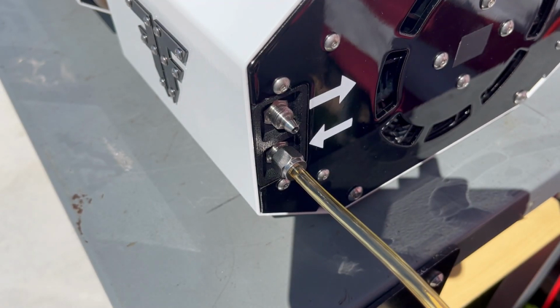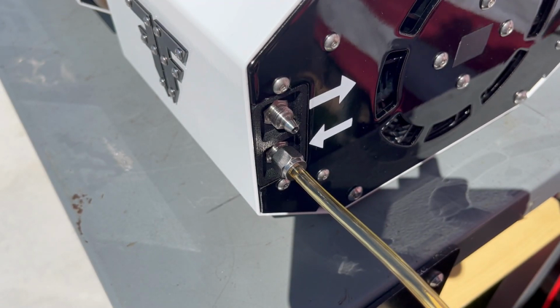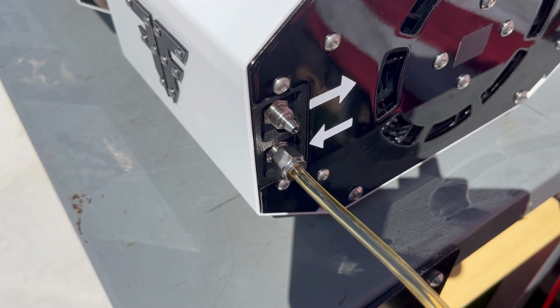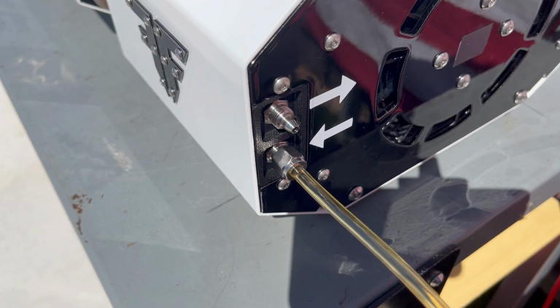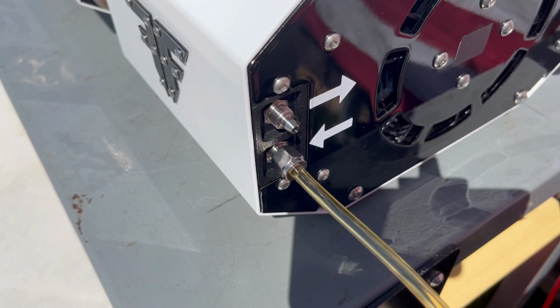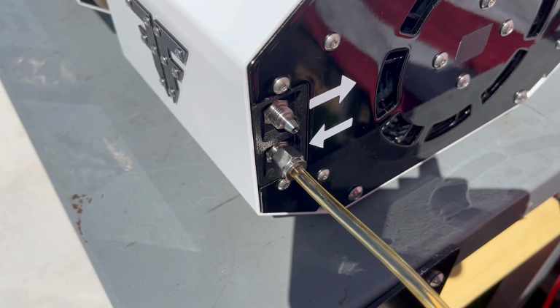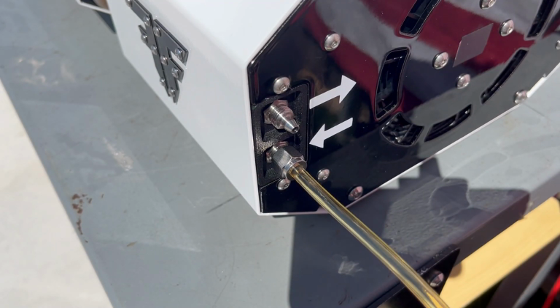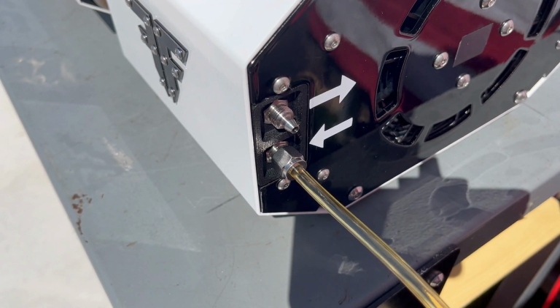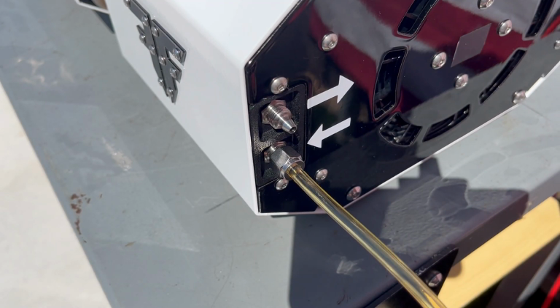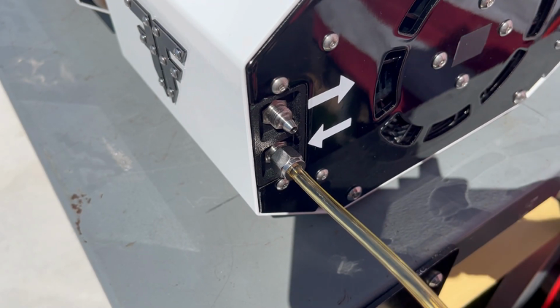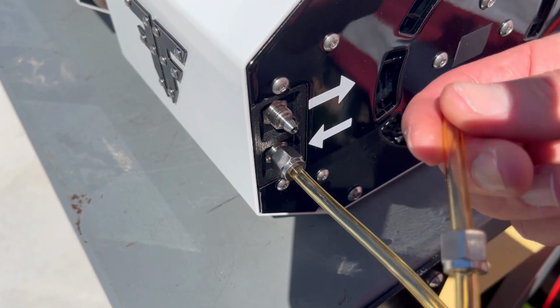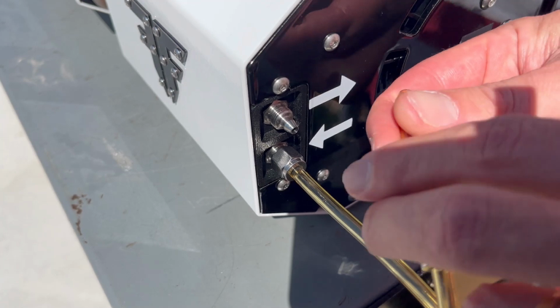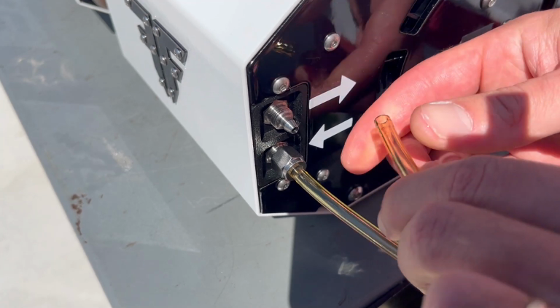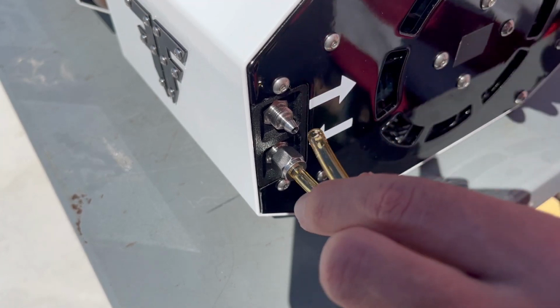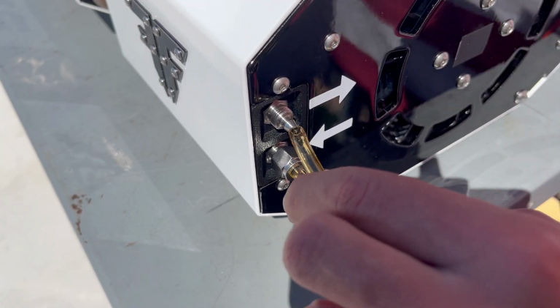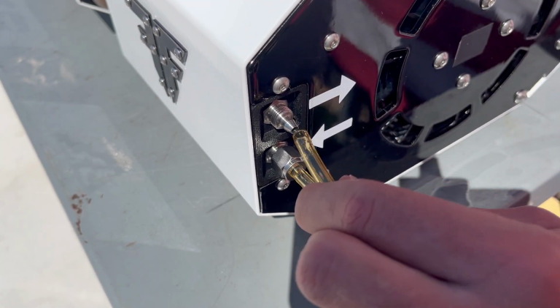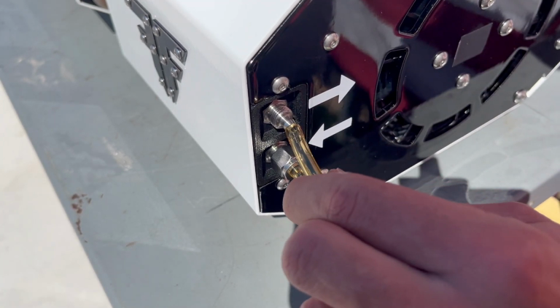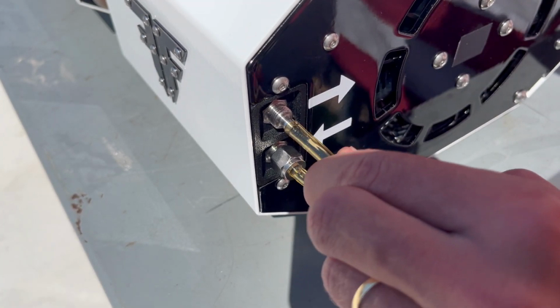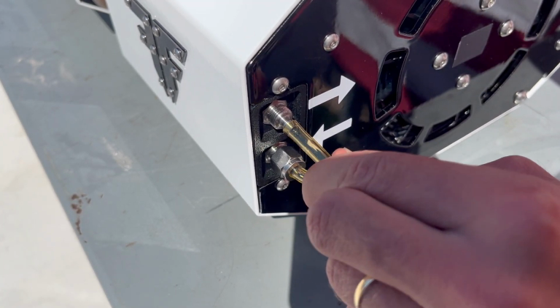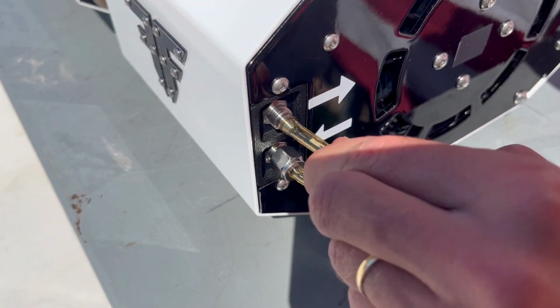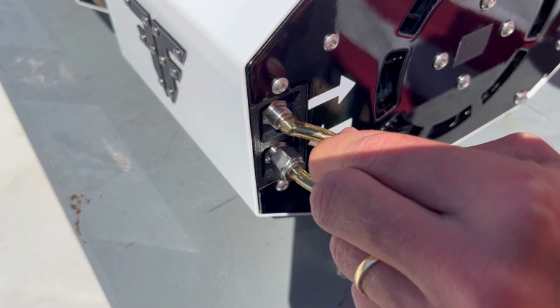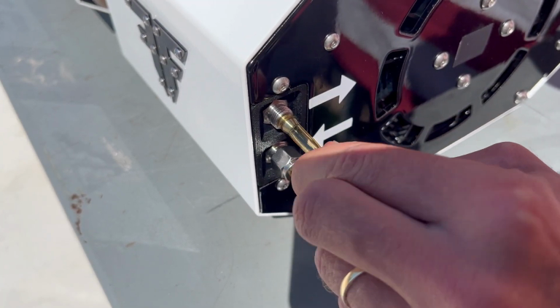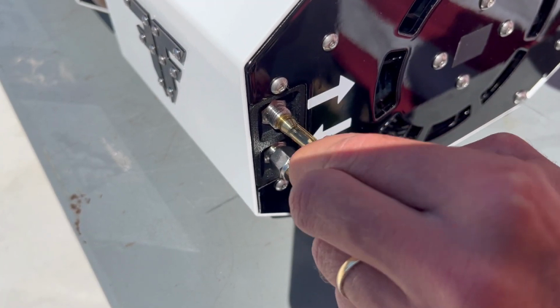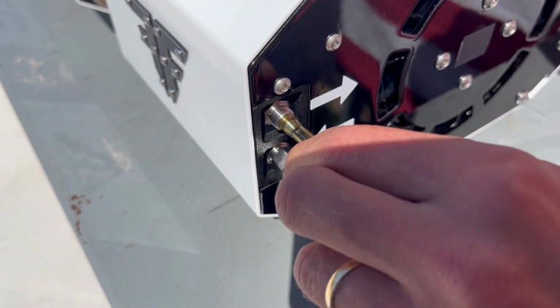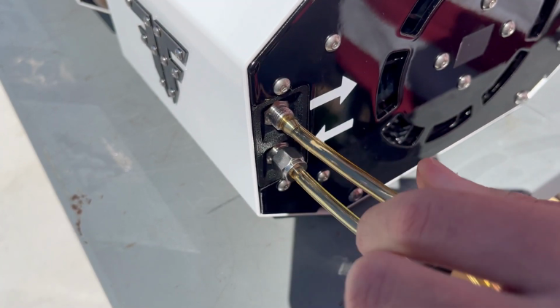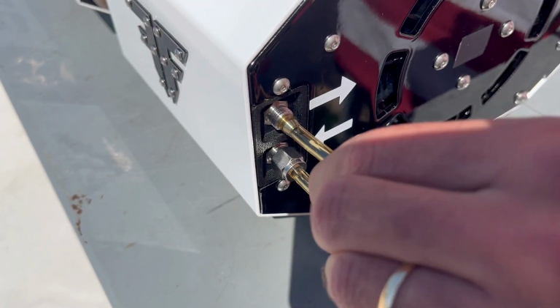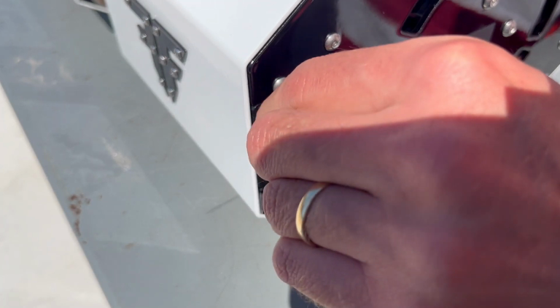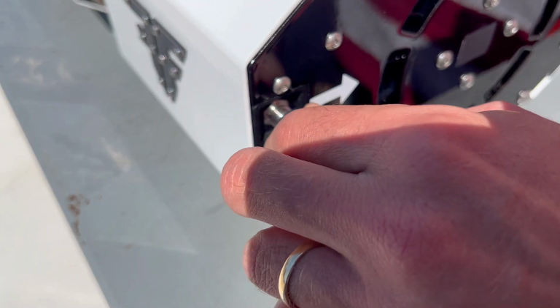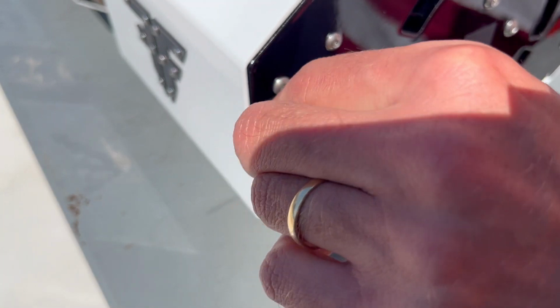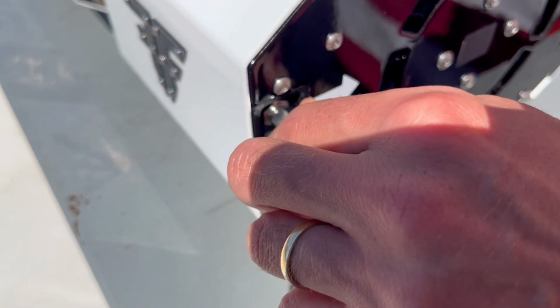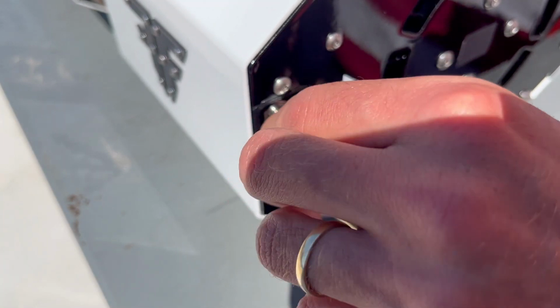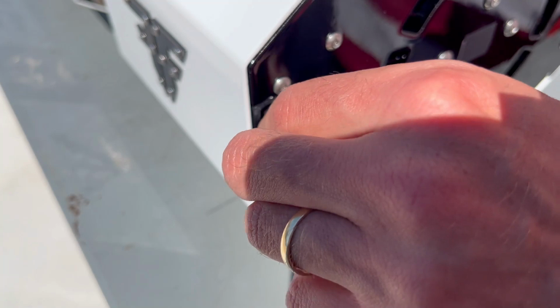After the fuel lines have been successfully installed, you will be able to use the auto prime function, which will essentially remove any air bubbles from the fuel system prior to start.